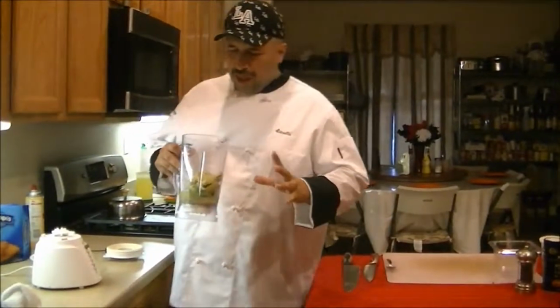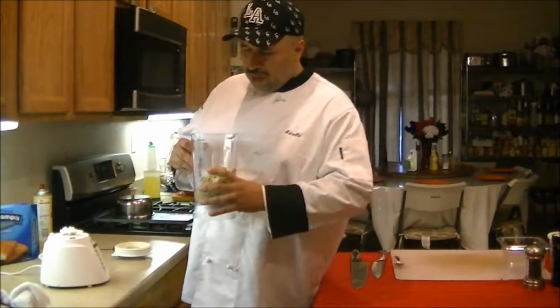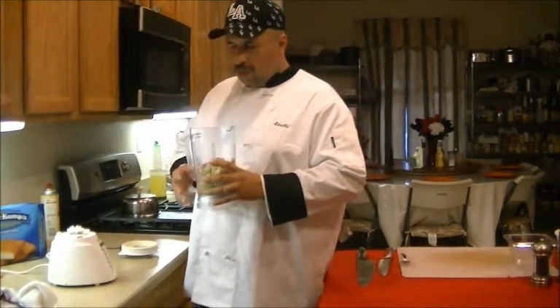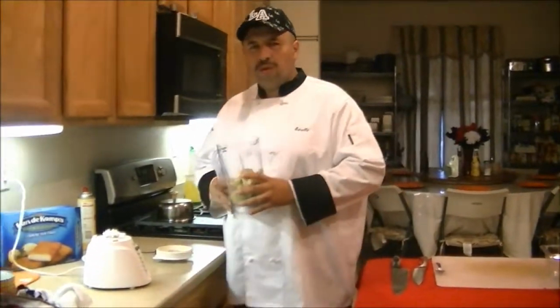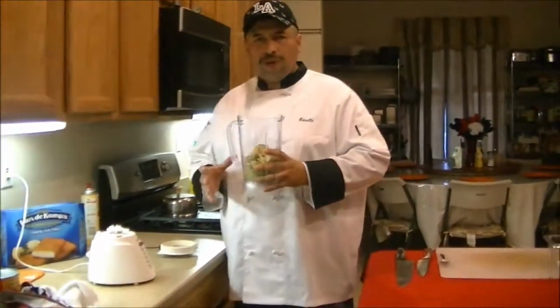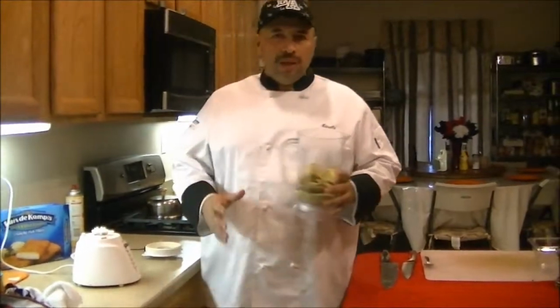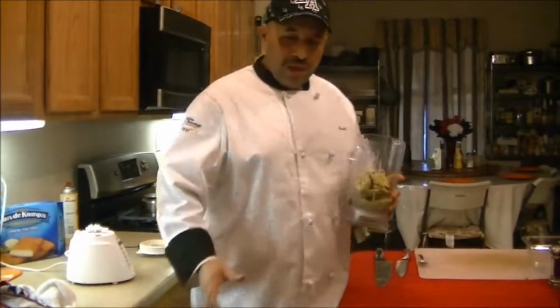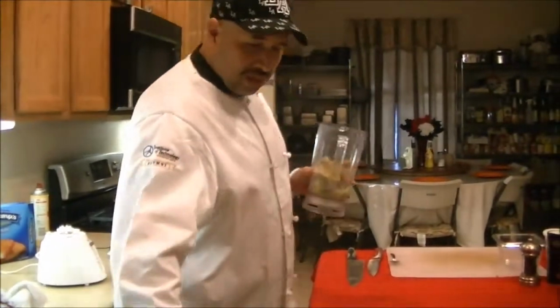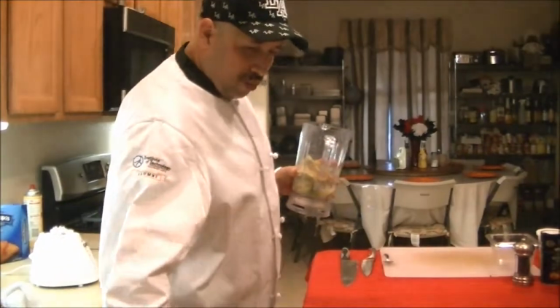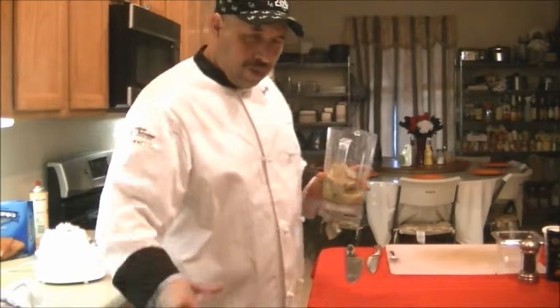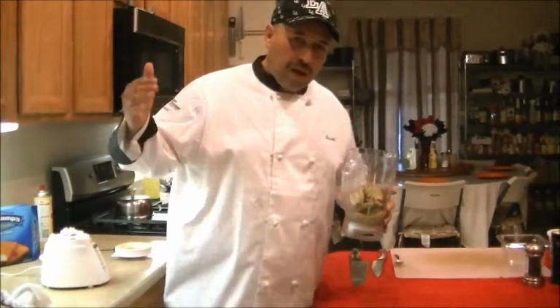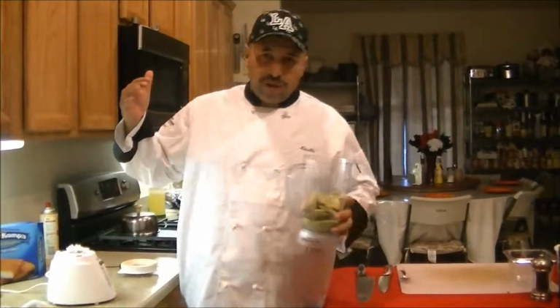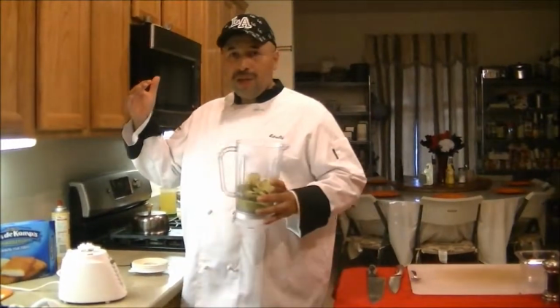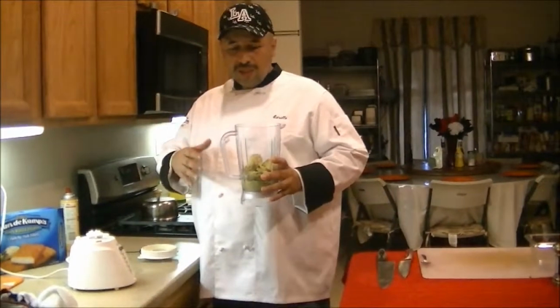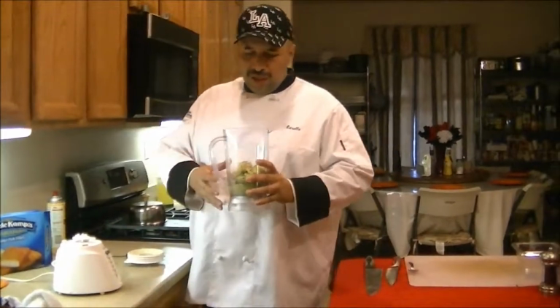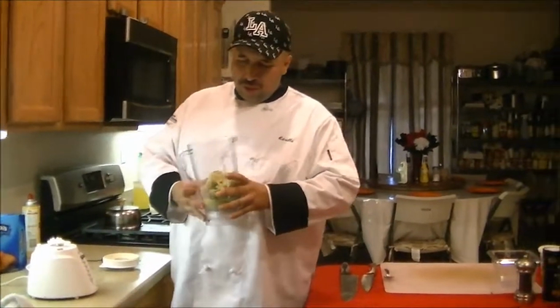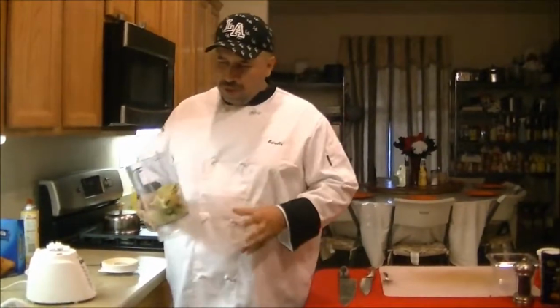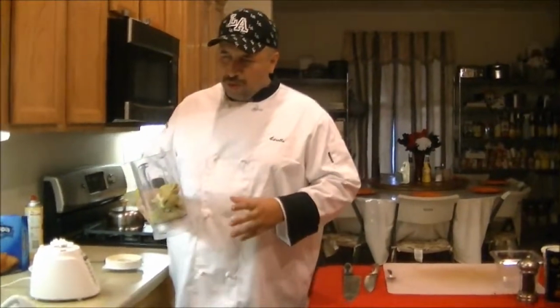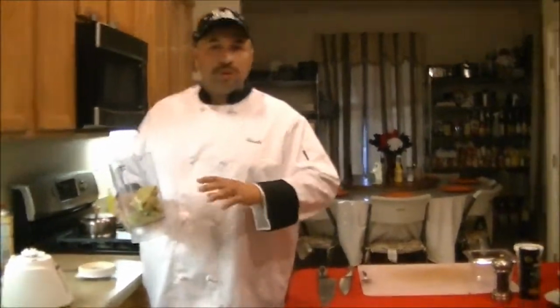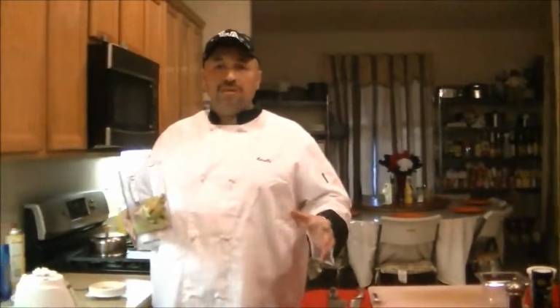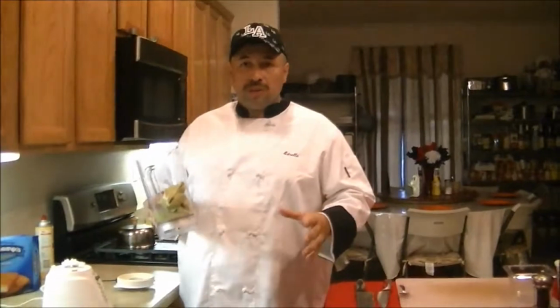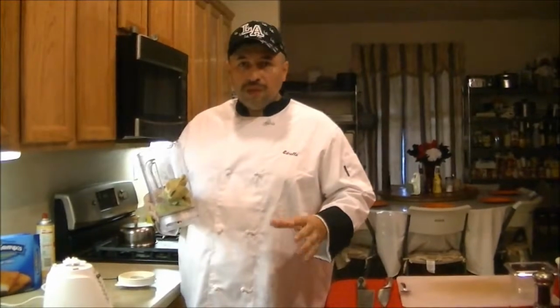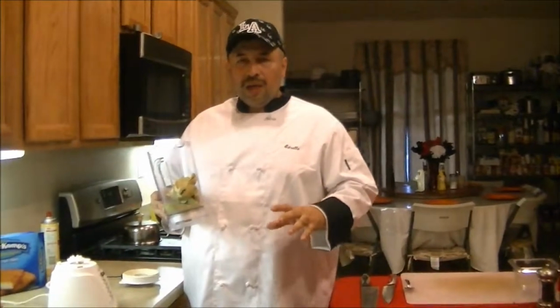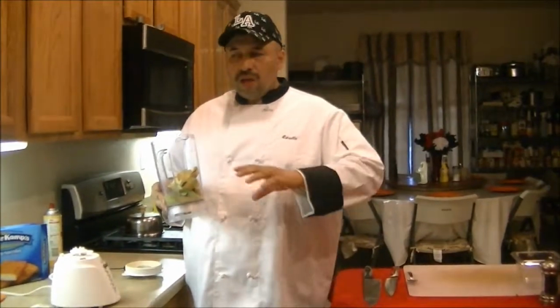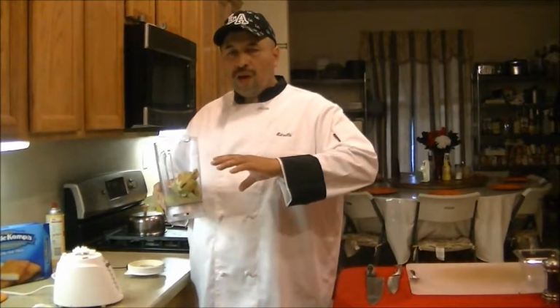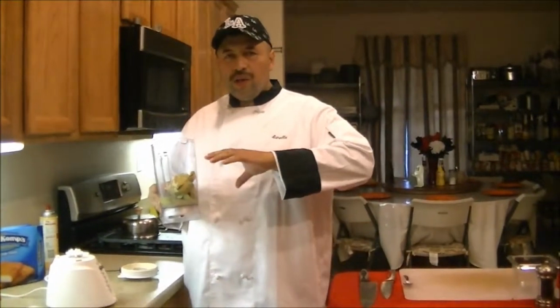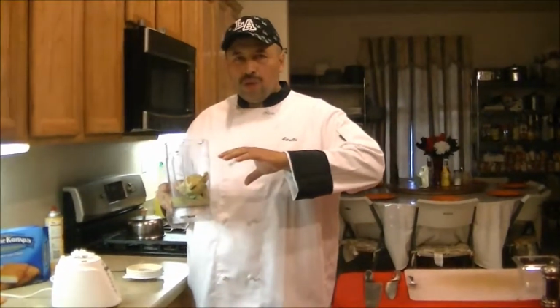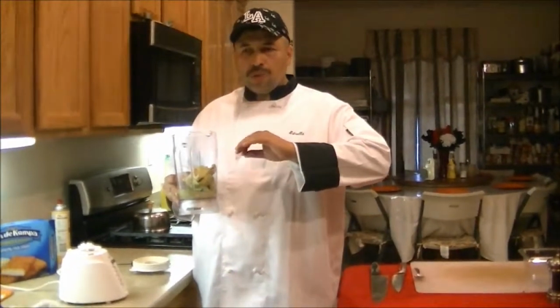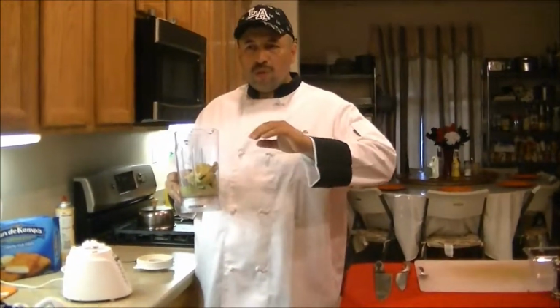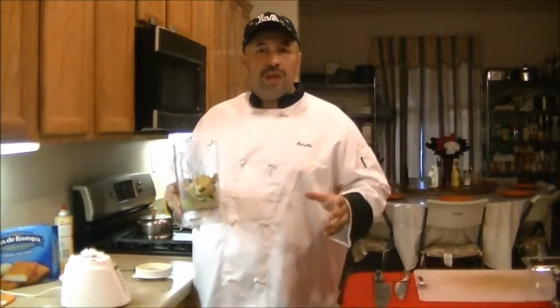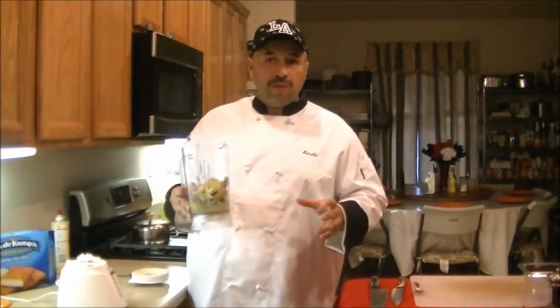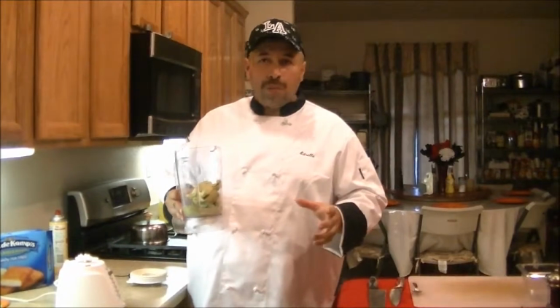I was down in Cabo San Lucas not too long ago with the family, and down where Baja California ends, there's a little restaurant that serves some of the most amazing fish tacos, and the avocado on it was almost a runny type of guacamole.